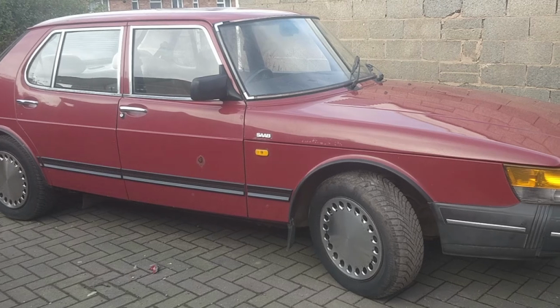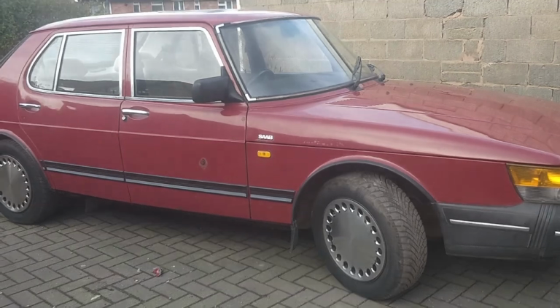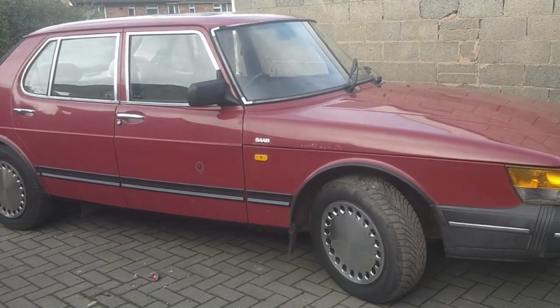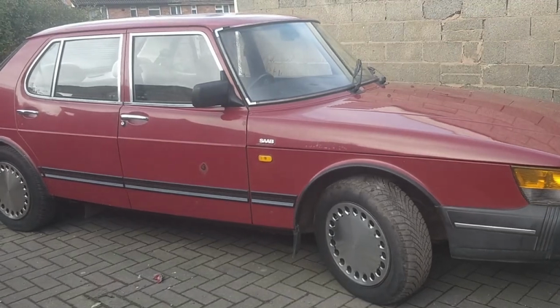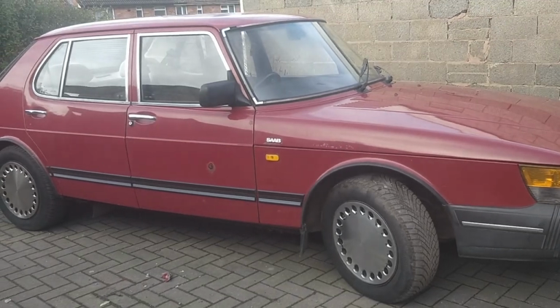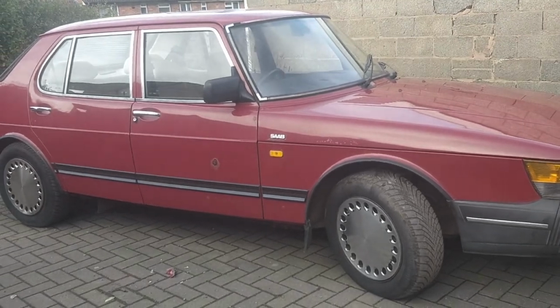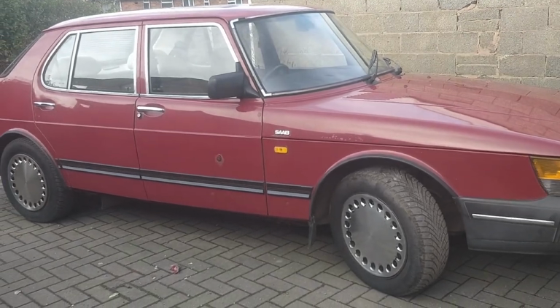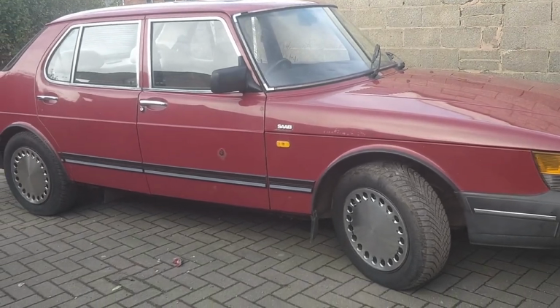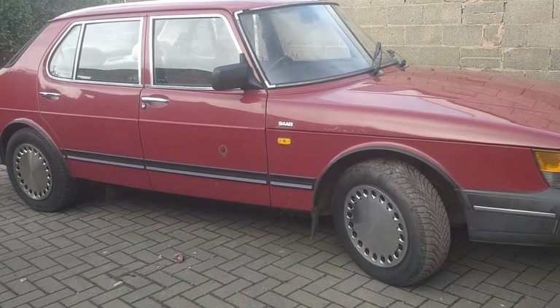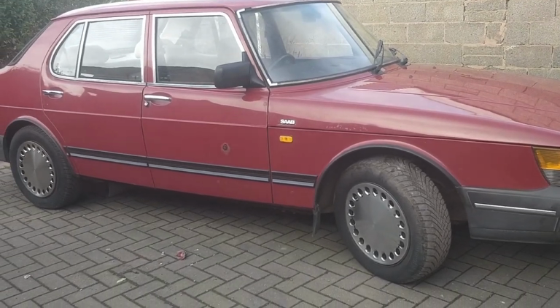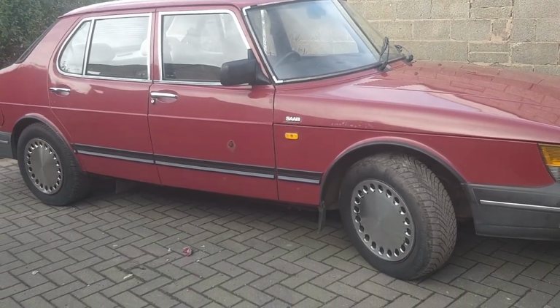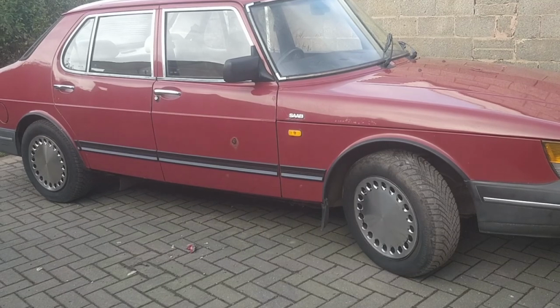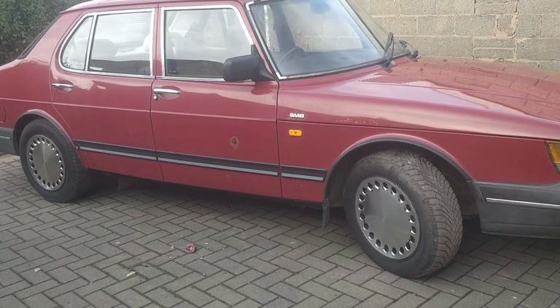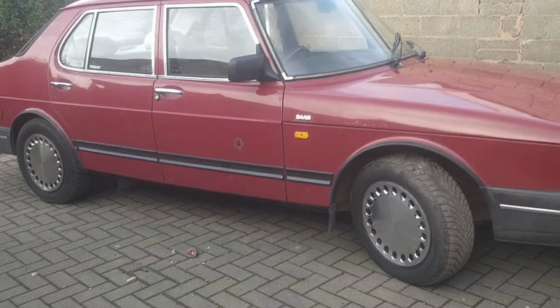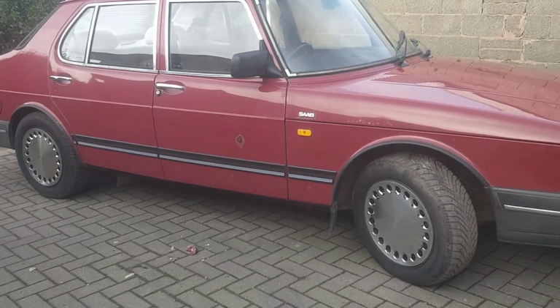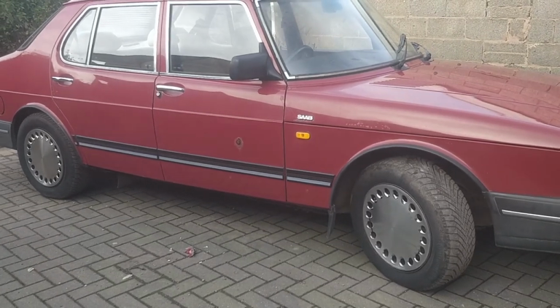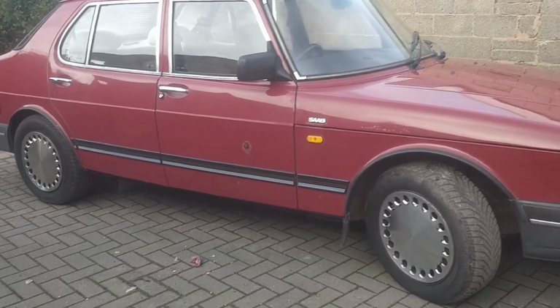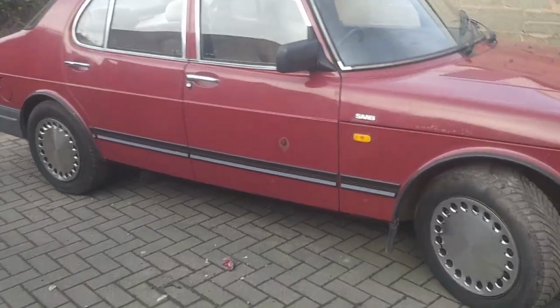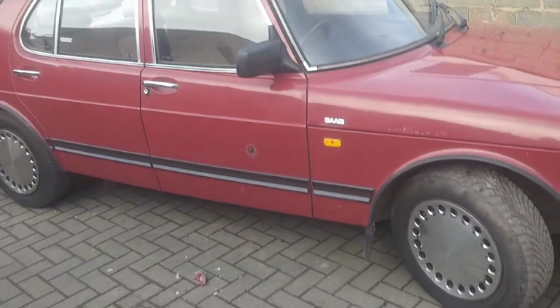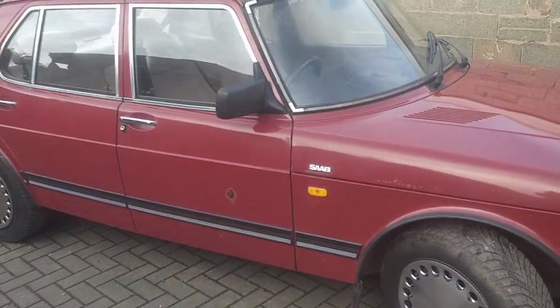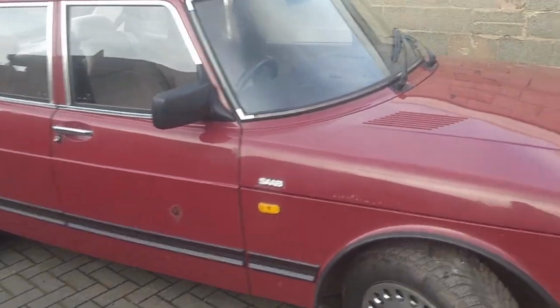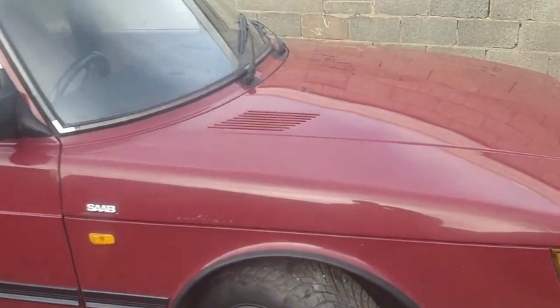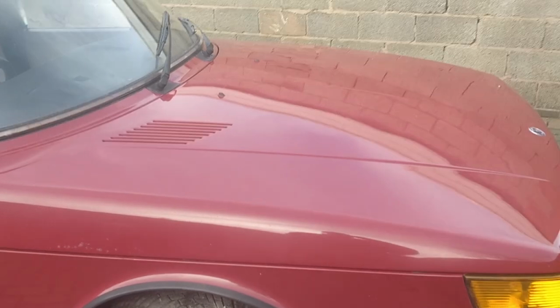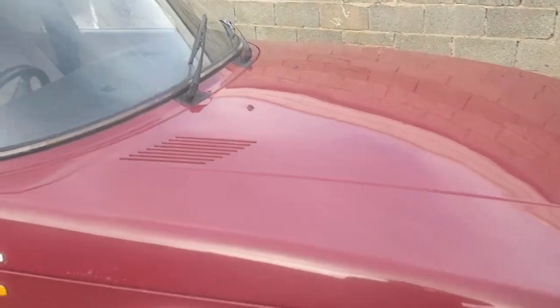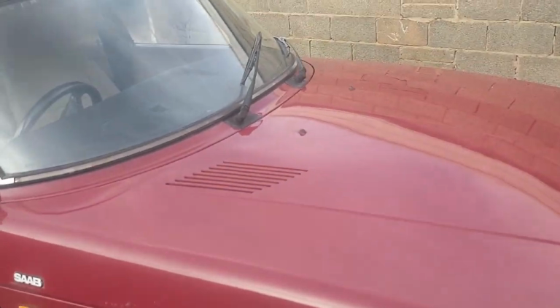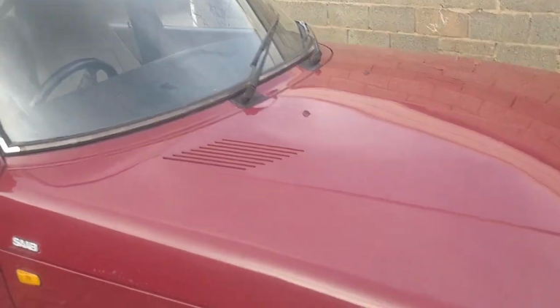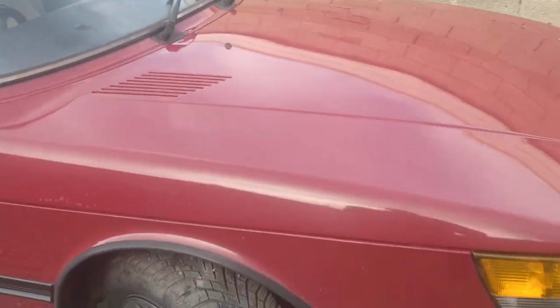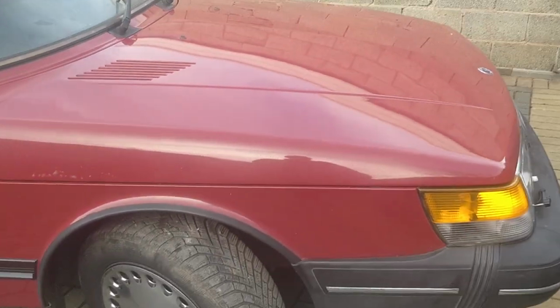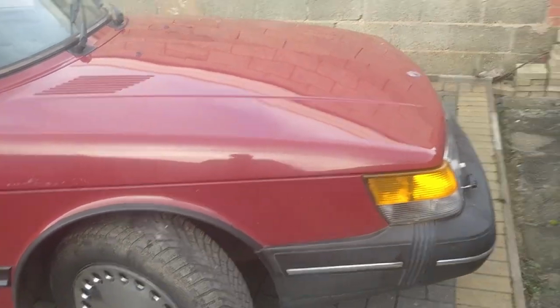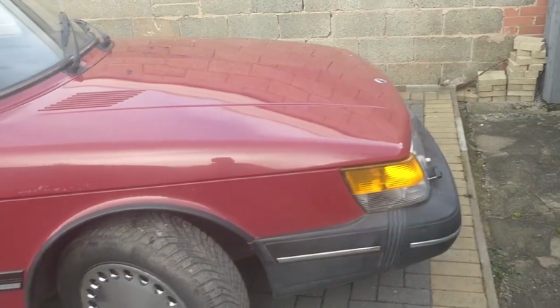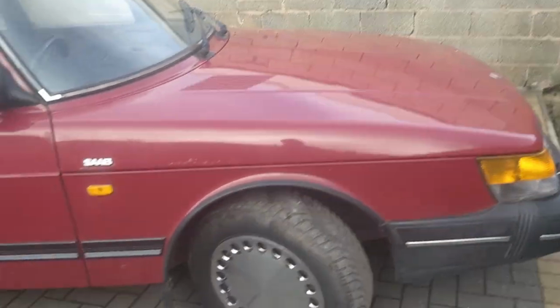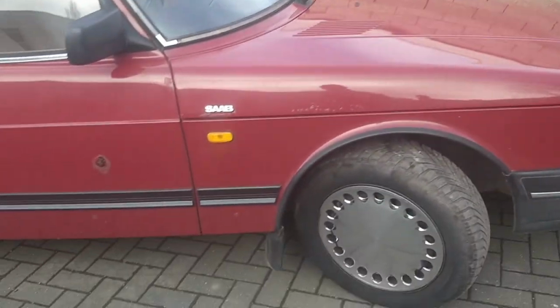Here's my lovely old 1987 last of the Trollhättan Saabs - the old Trolls. It's the 900, it's a four-door saloon as you can see. It's got the eight-valve injection engine, non-turbo, but honestly that's the most reliable engine, these ones.